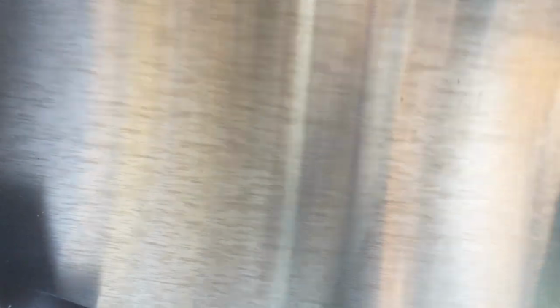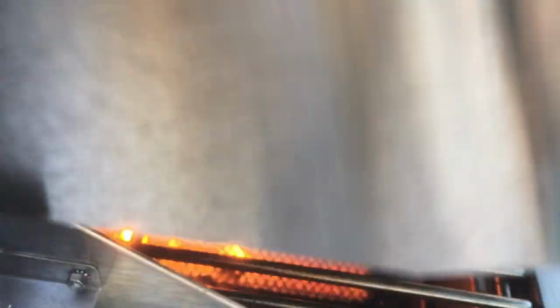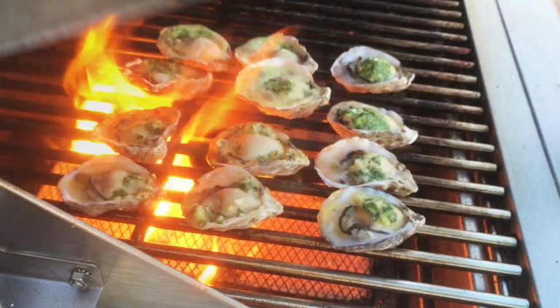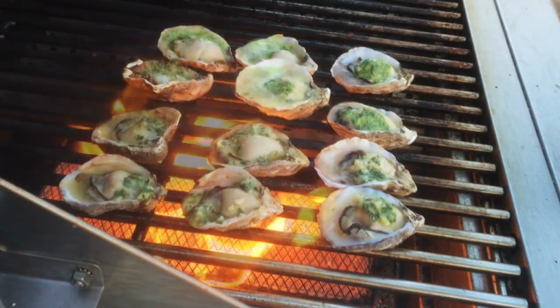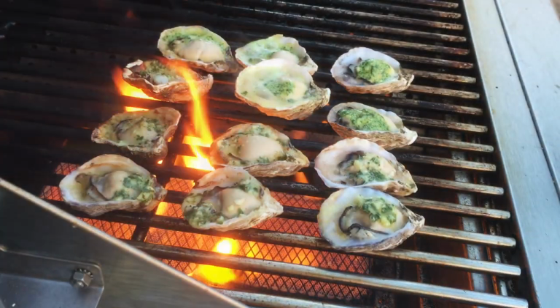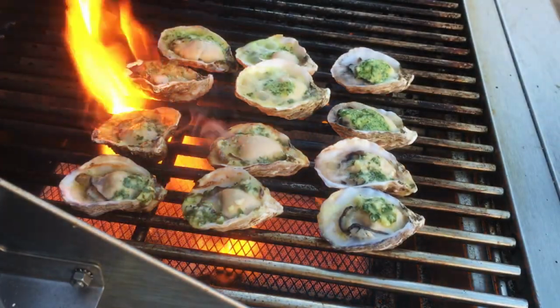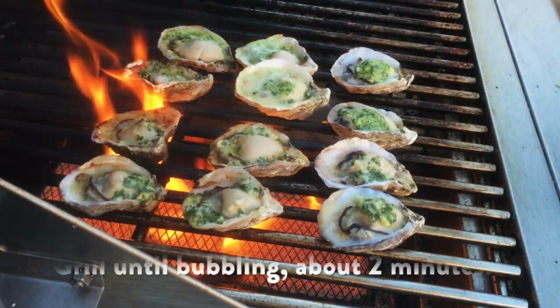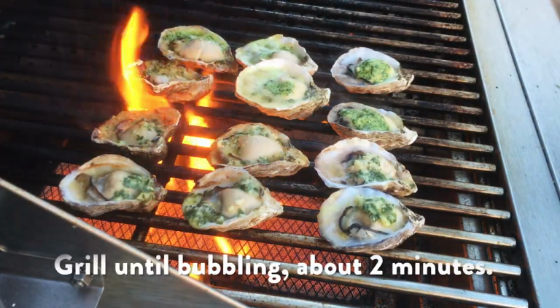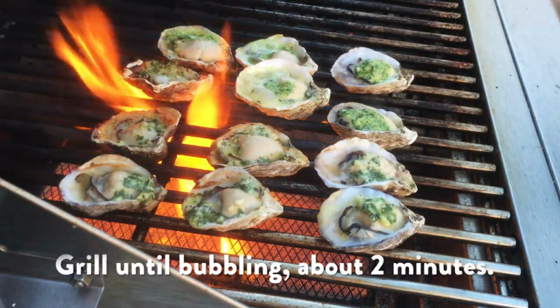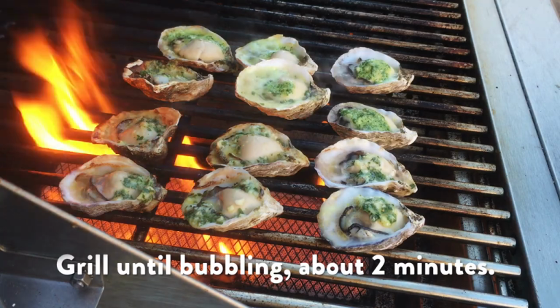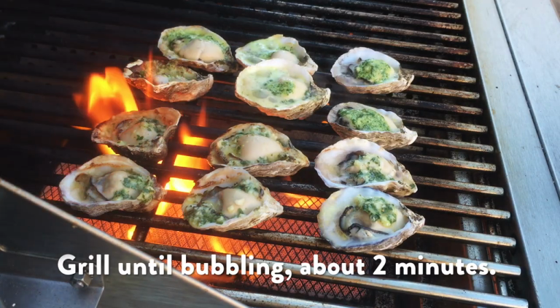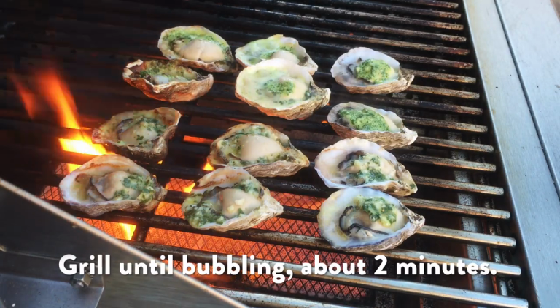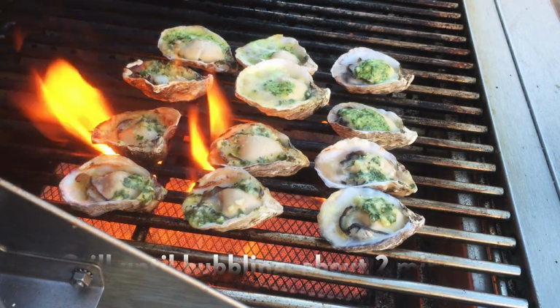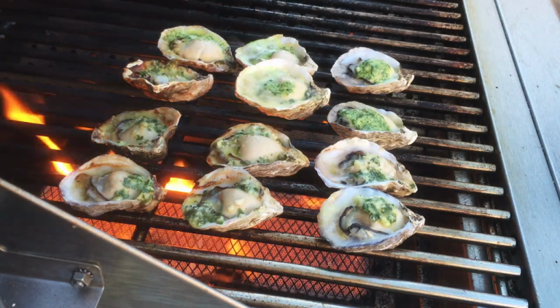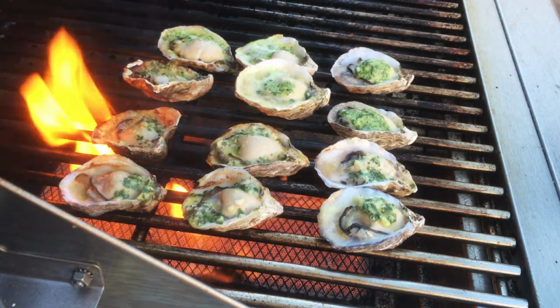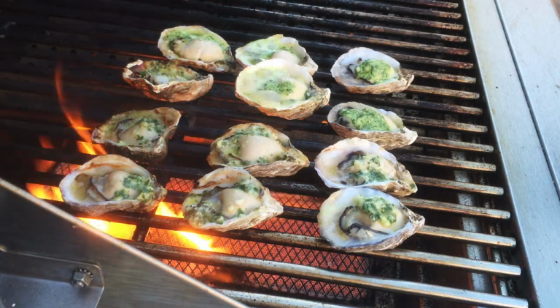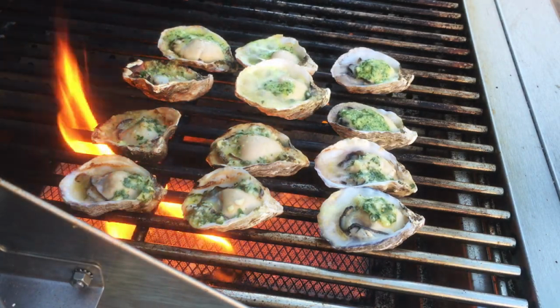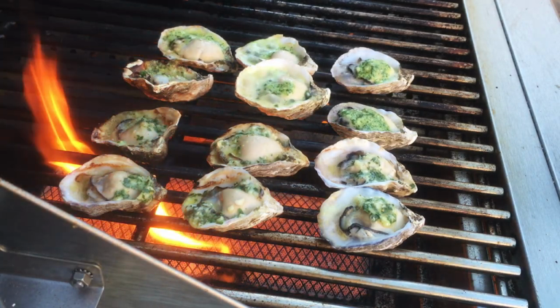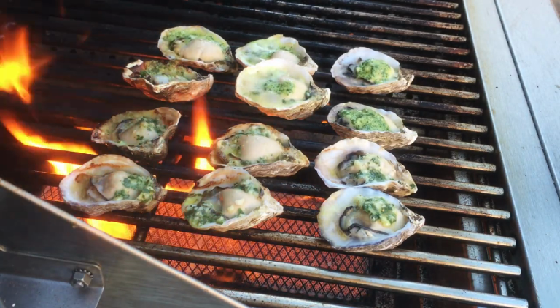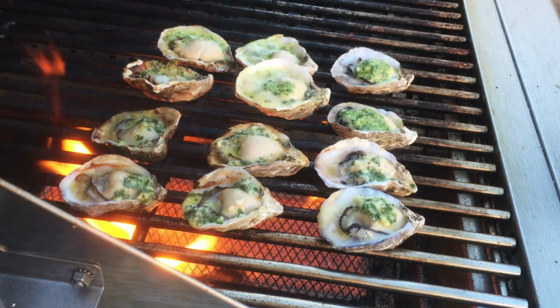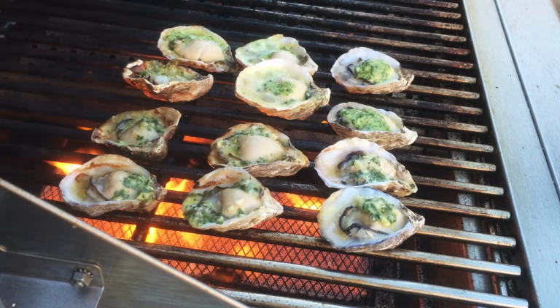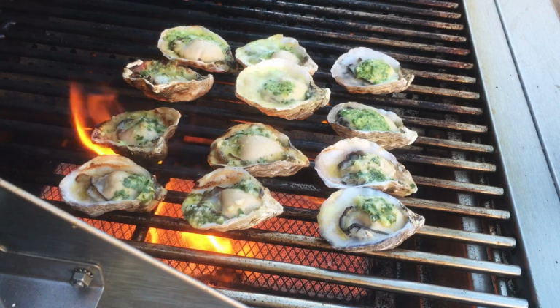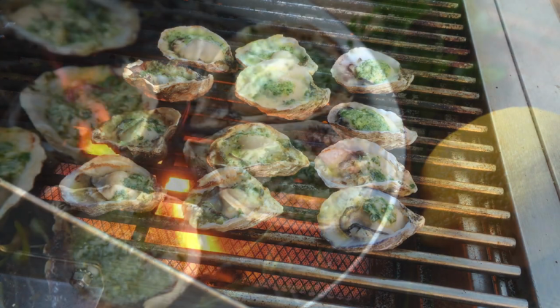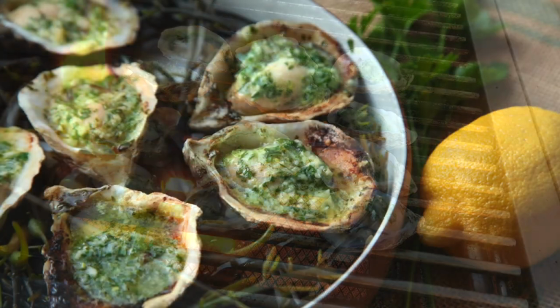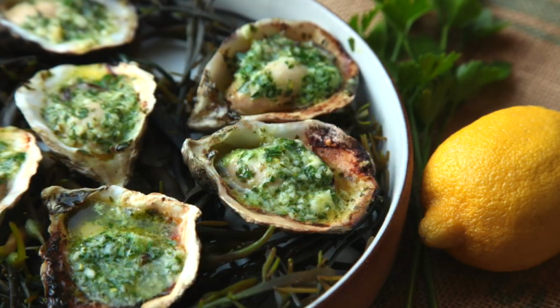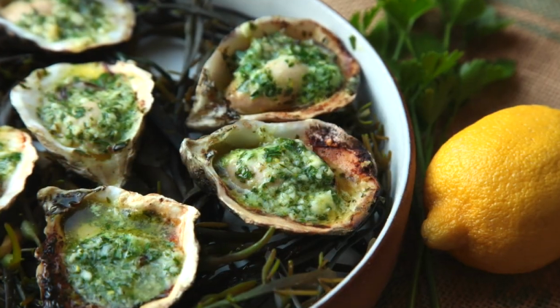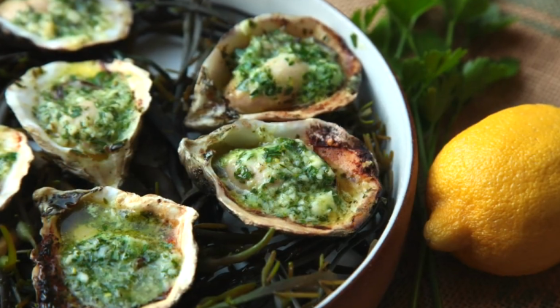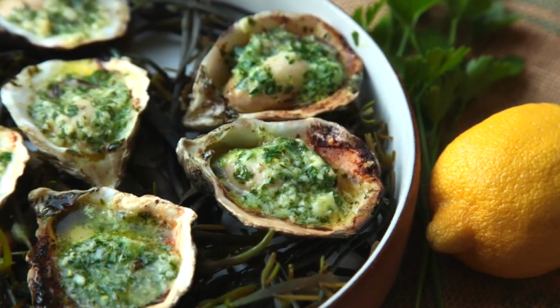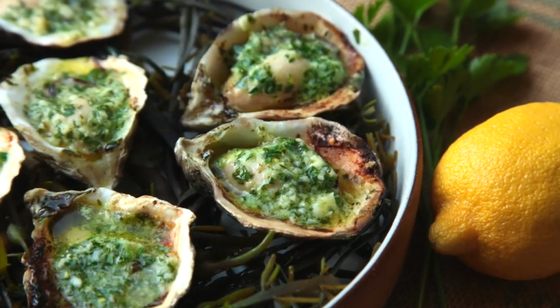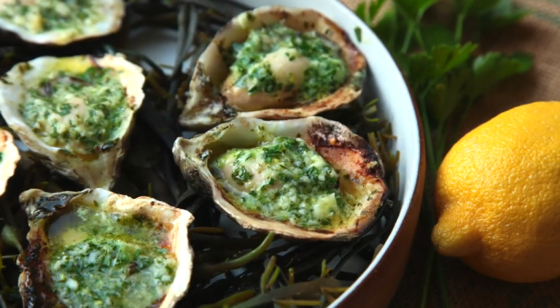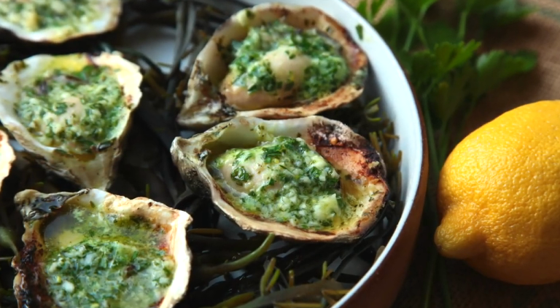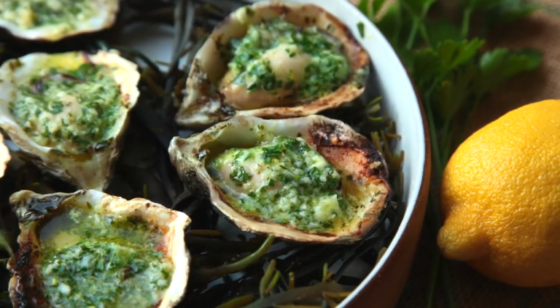The real key here is that you don't want to overcook those oysters. Just about two minutes and you're done. As soon as they start bubbling you want to start to take them off the grill. It's okay if the tops of the oysters are still a little bit raw — as long as the butter is hot and melted they'll be delicious.